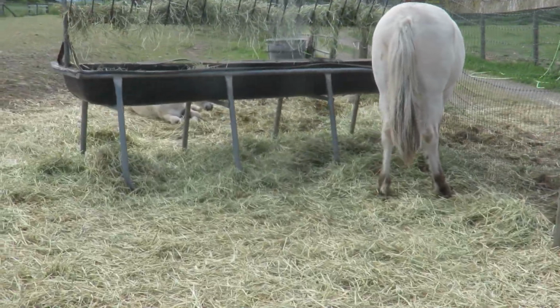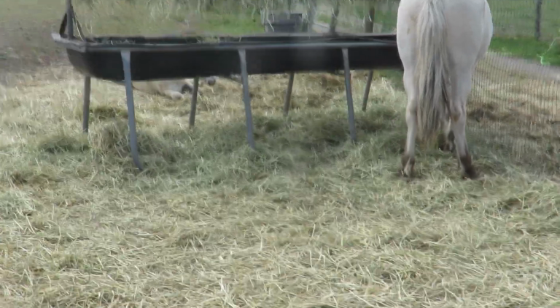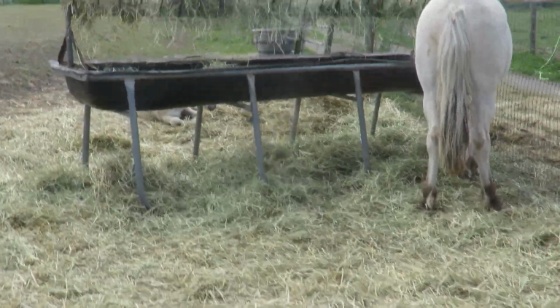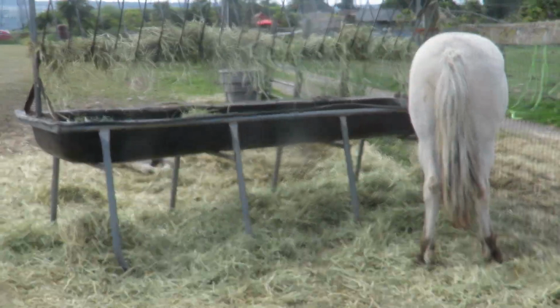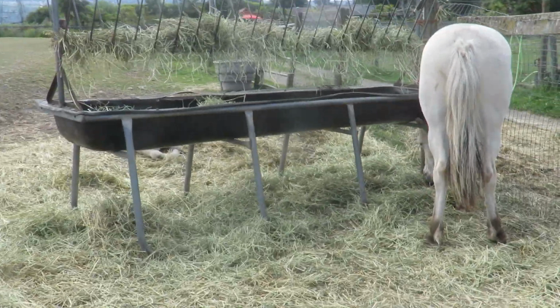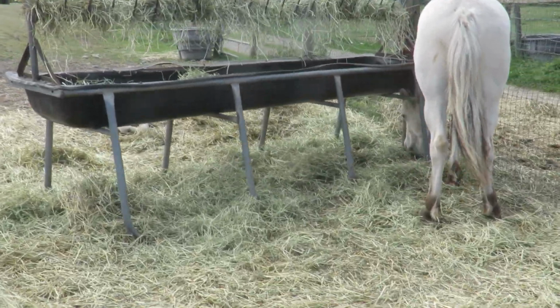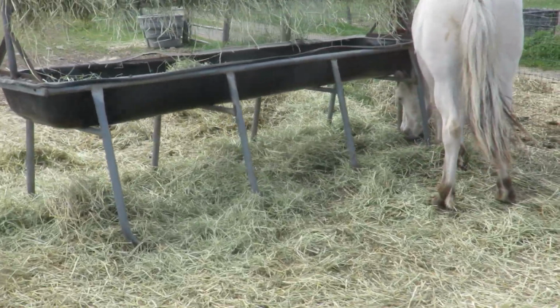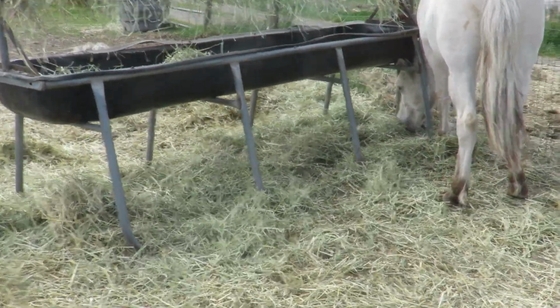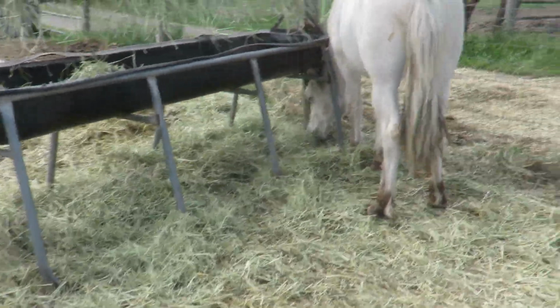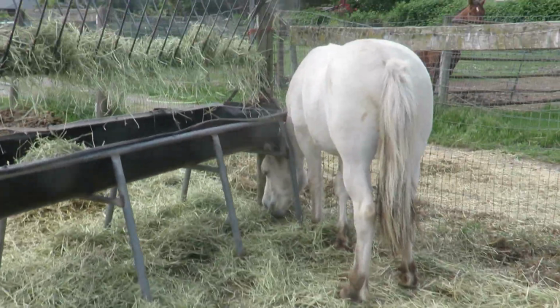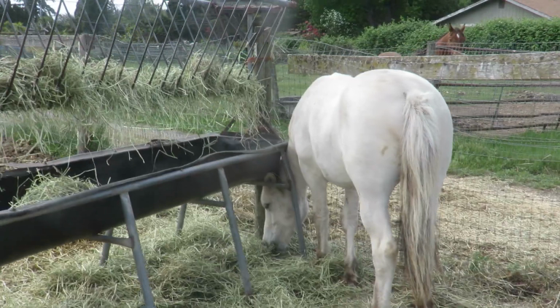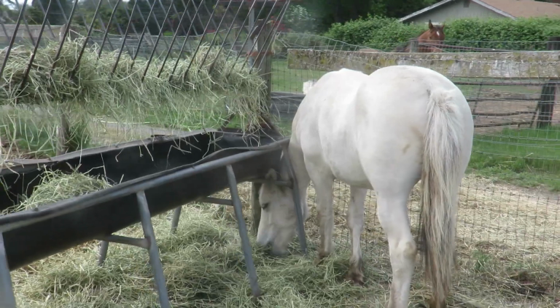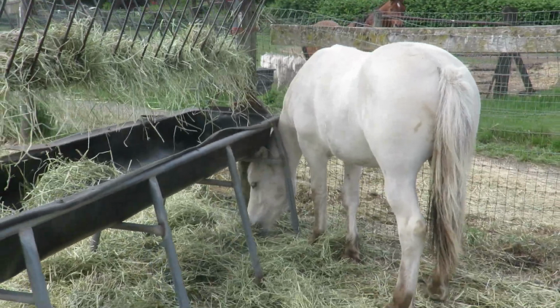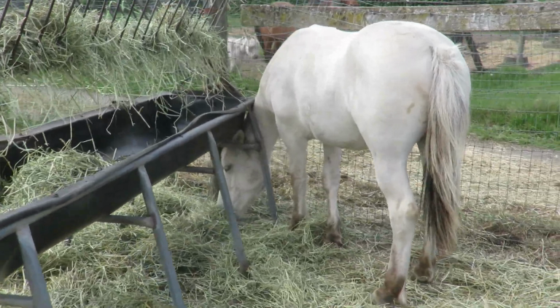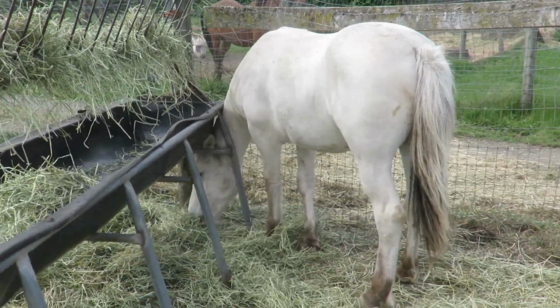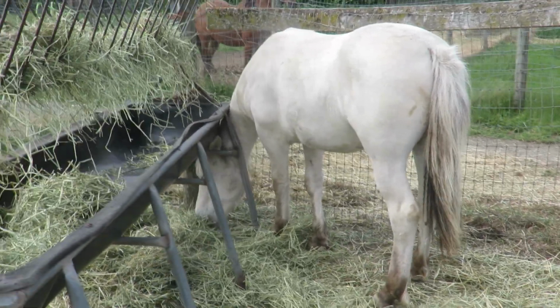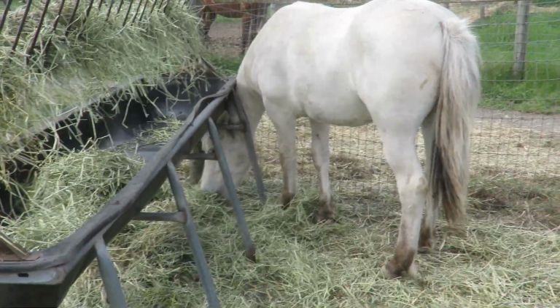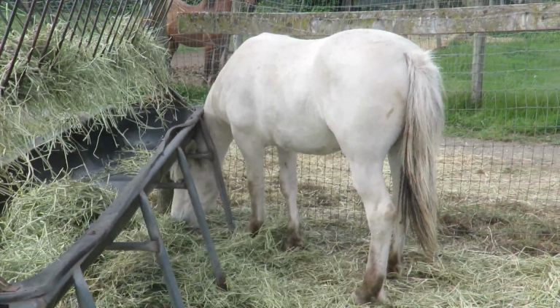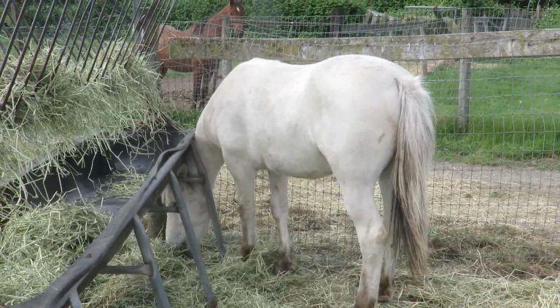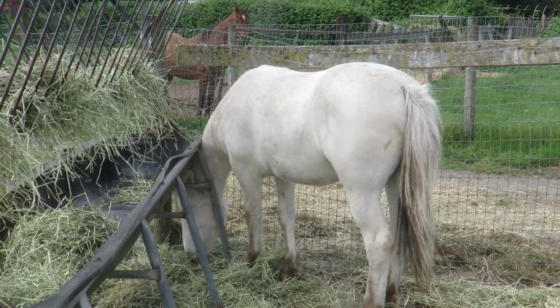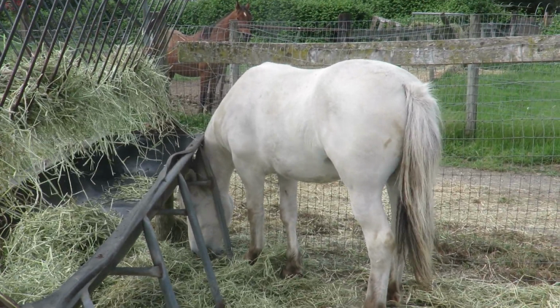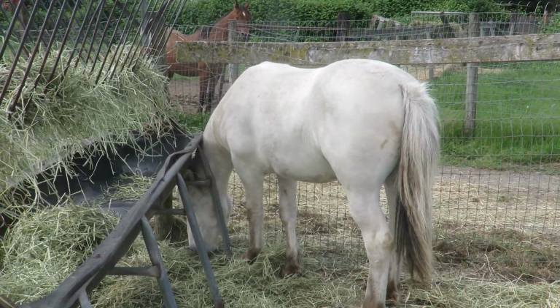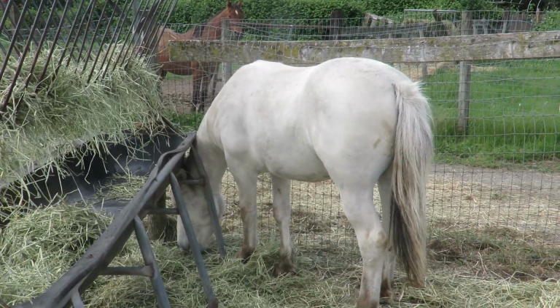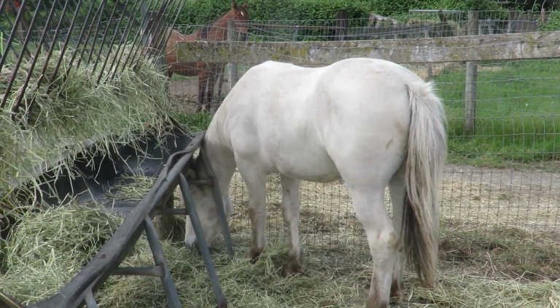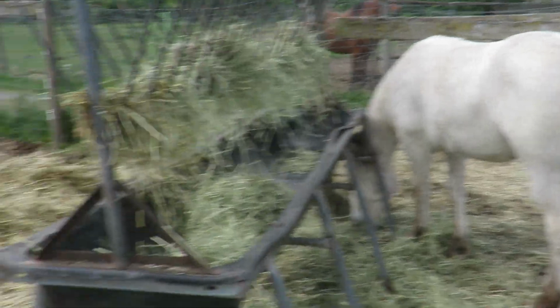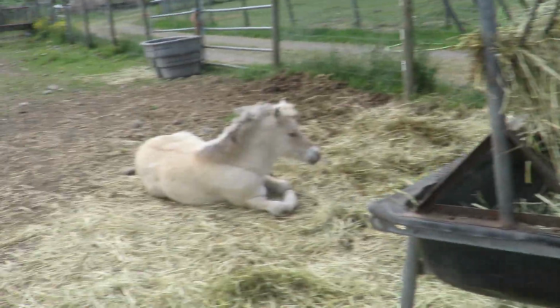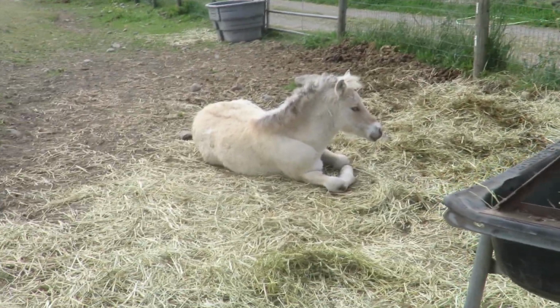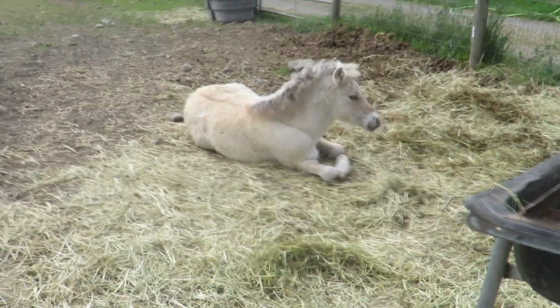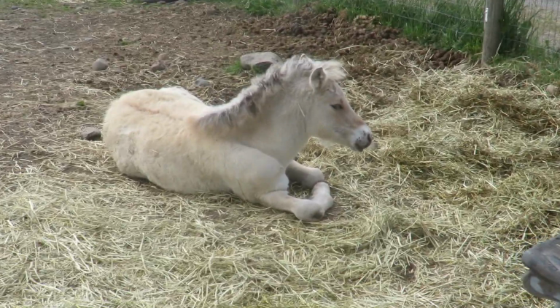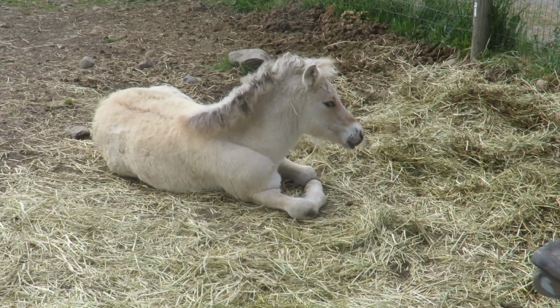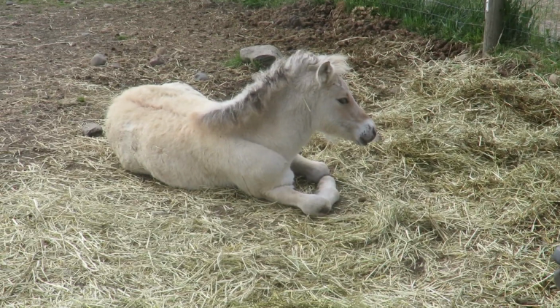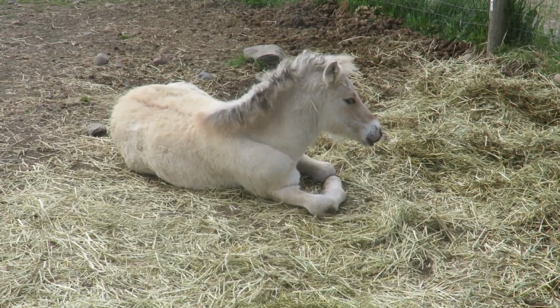I'm going to head down to find Jasmine. I'm going to show you what Jasmine's doing. That's Diamond. And then here's little Bunny.